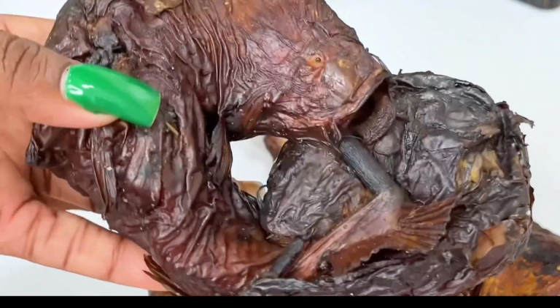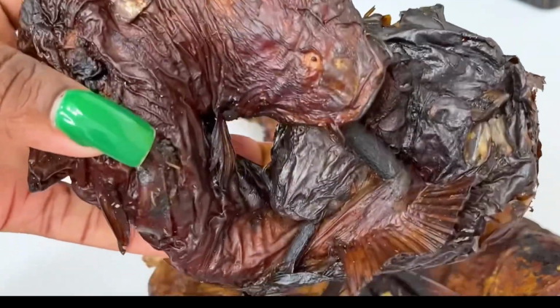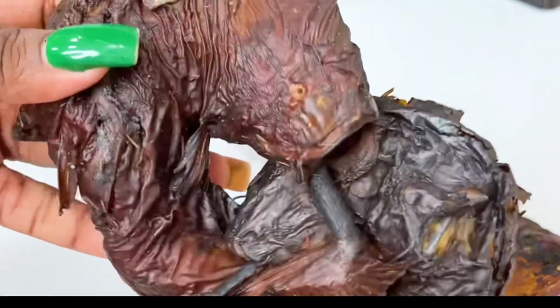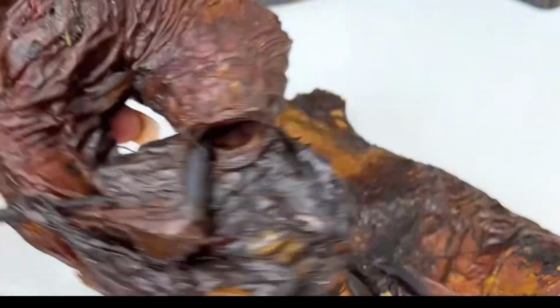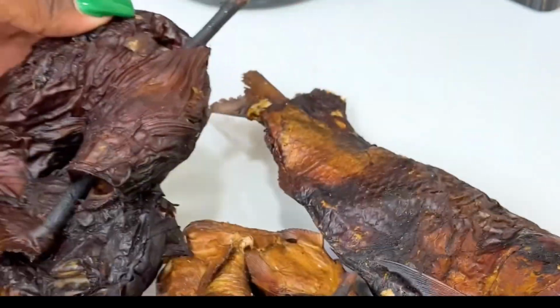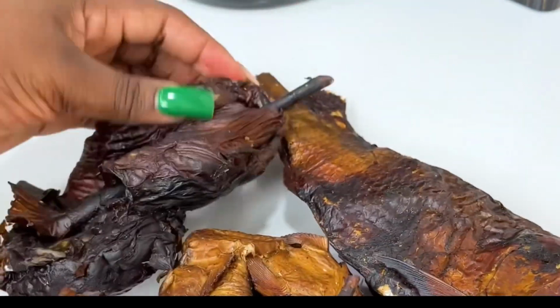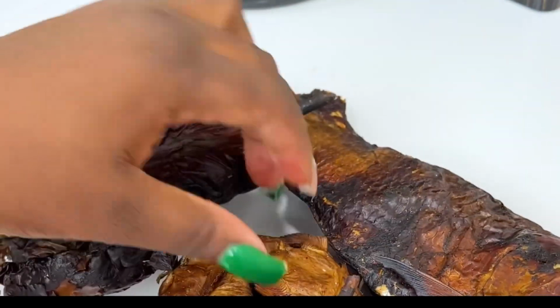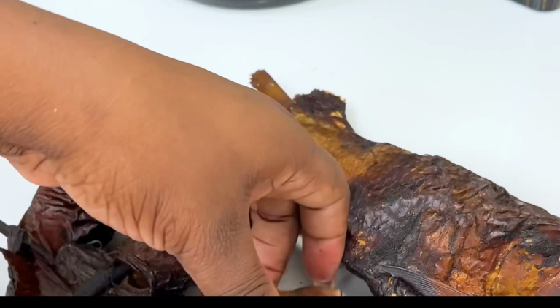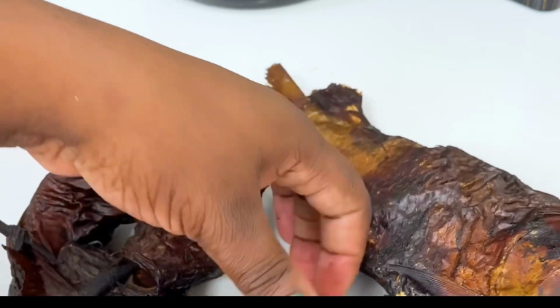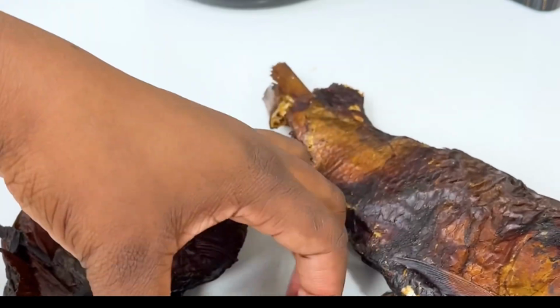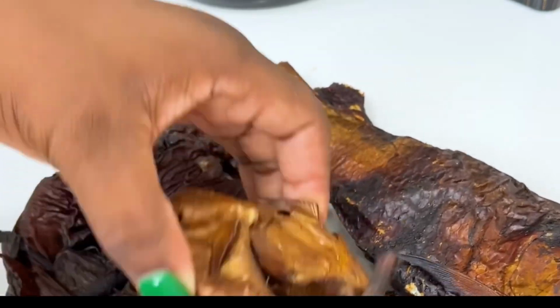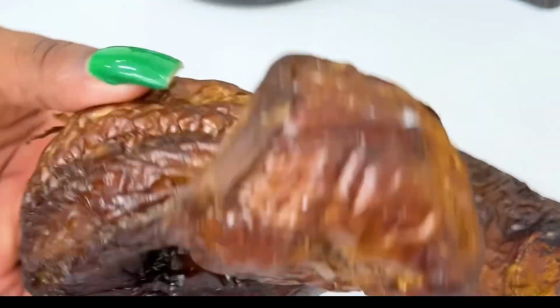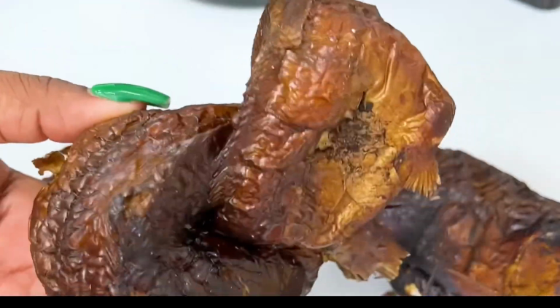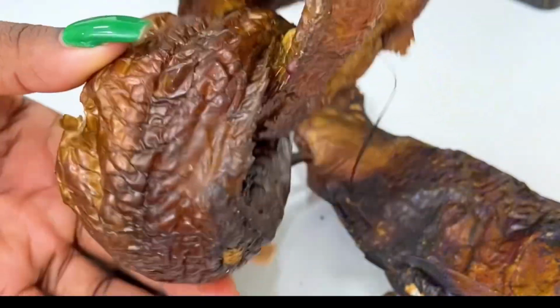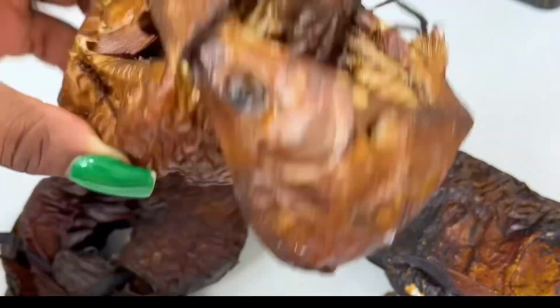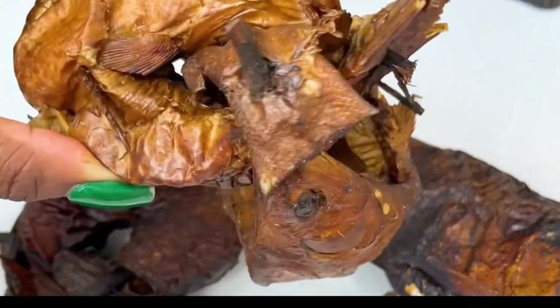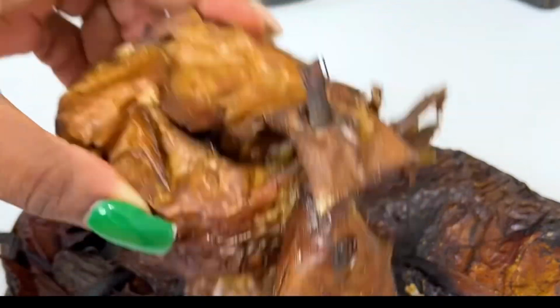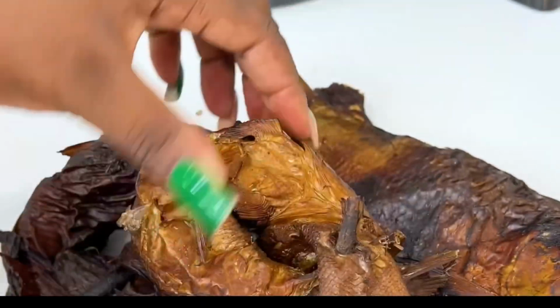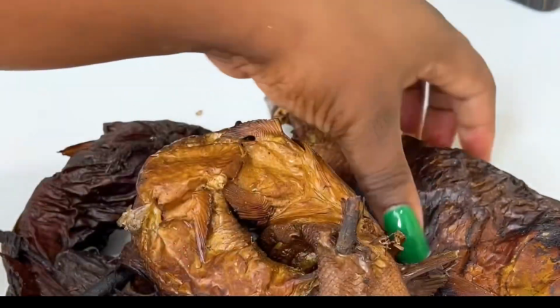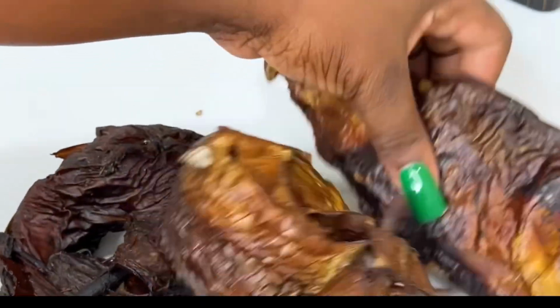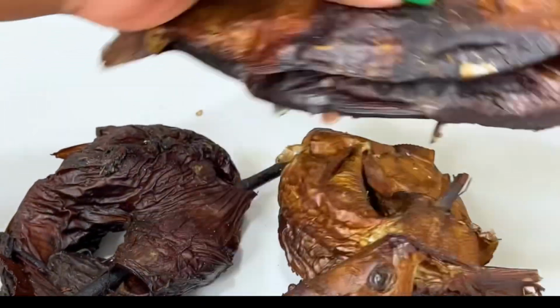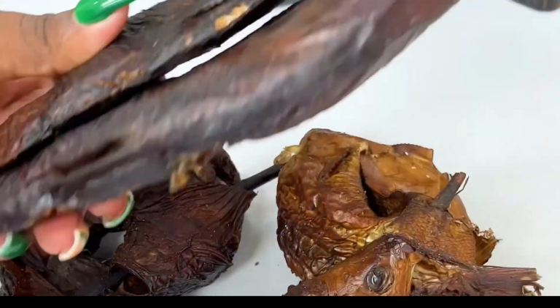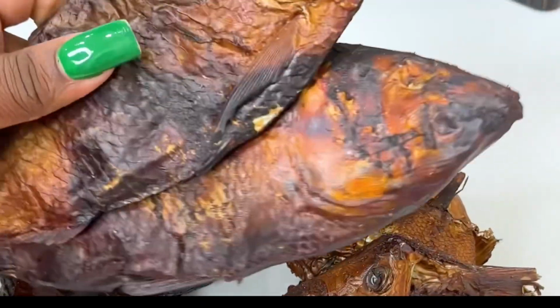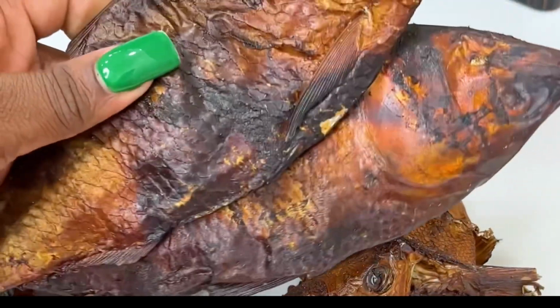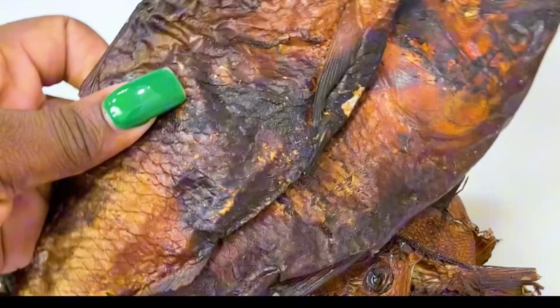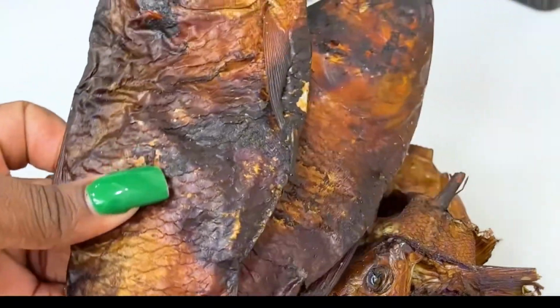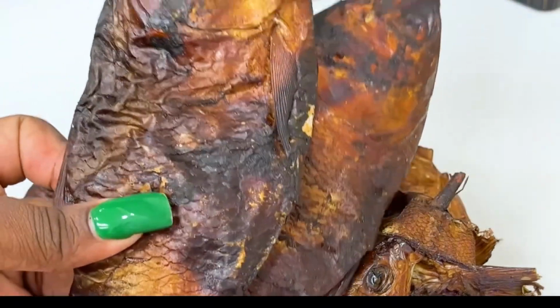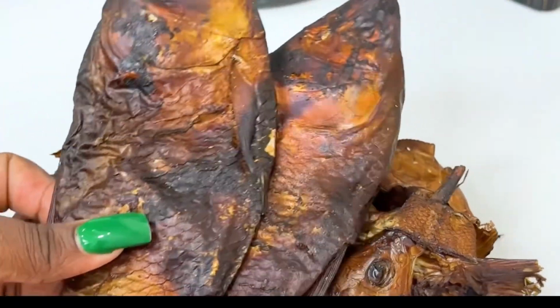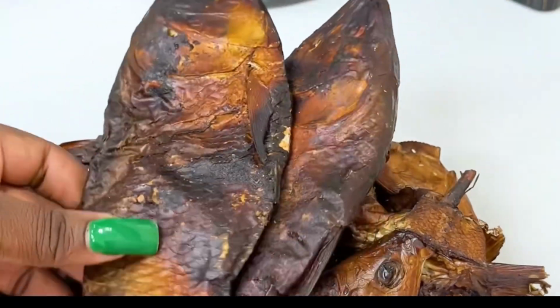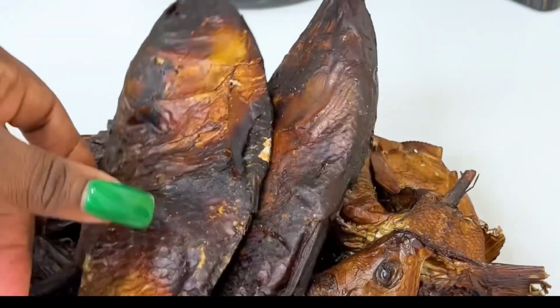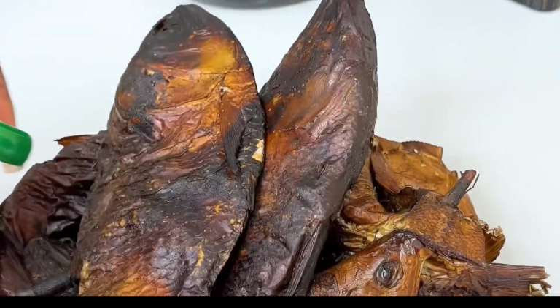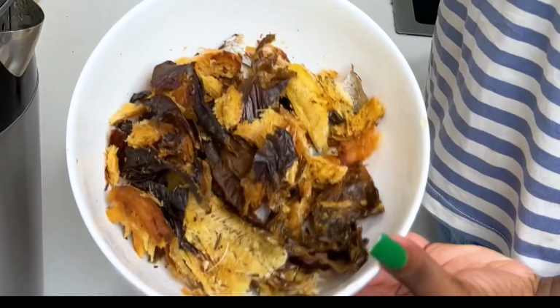I'm using this dried fish — I really don't know the name. I'm also using this one as well, I also don't know the name. But as for this one, I know it's known as bonga fish. Yes, this one is bonga fish.